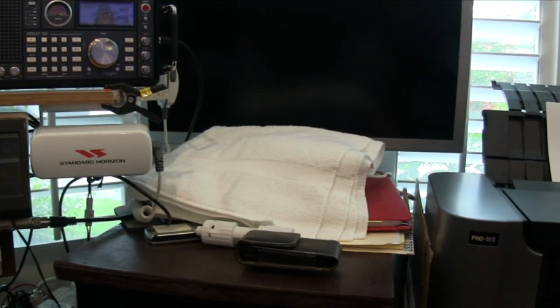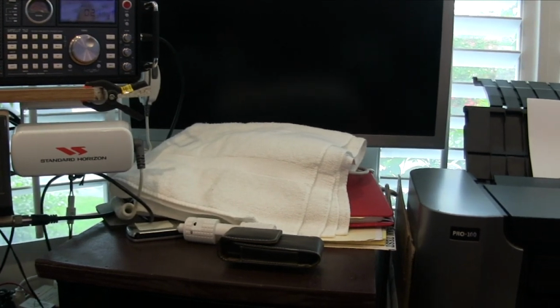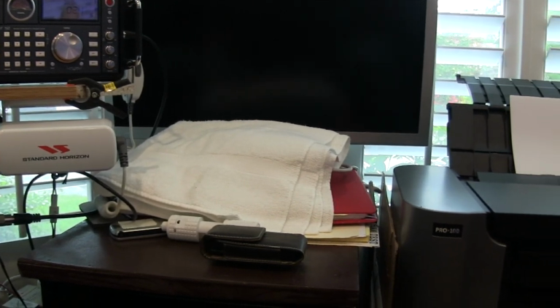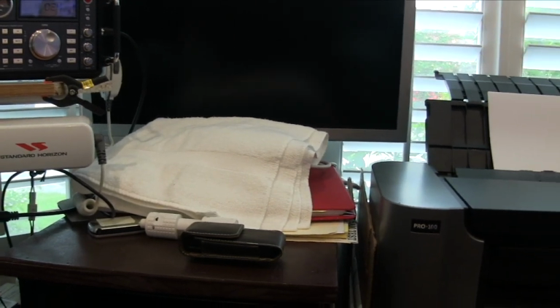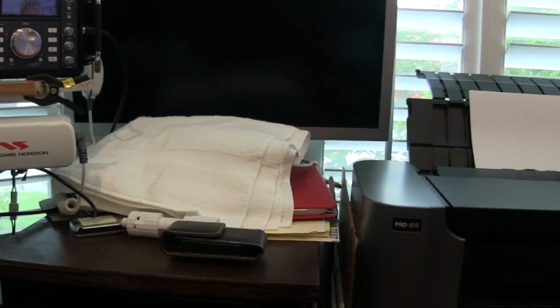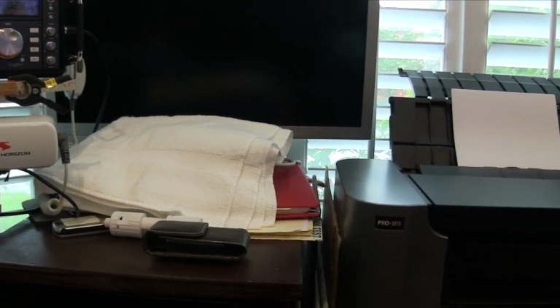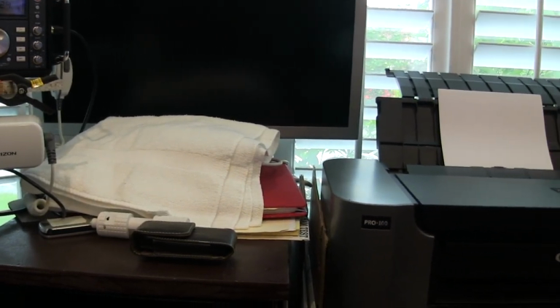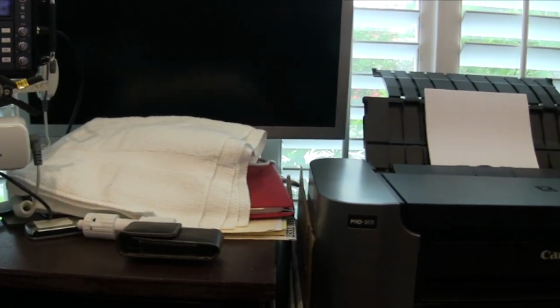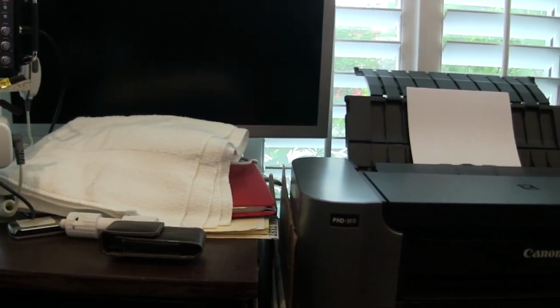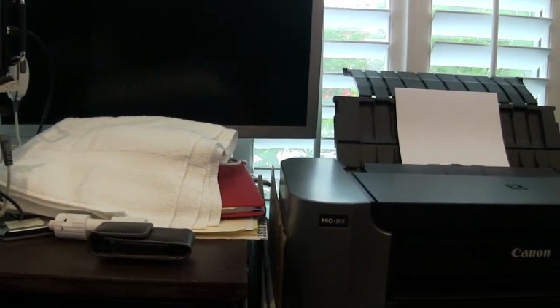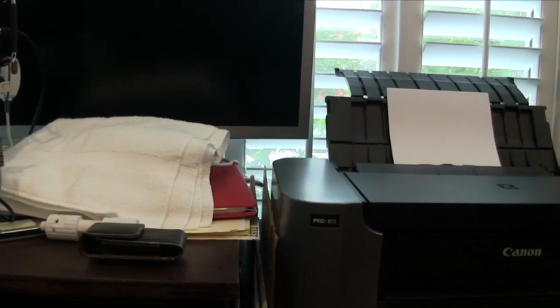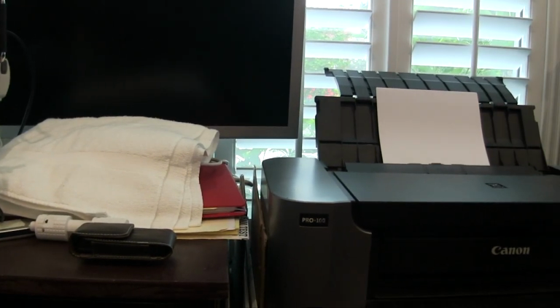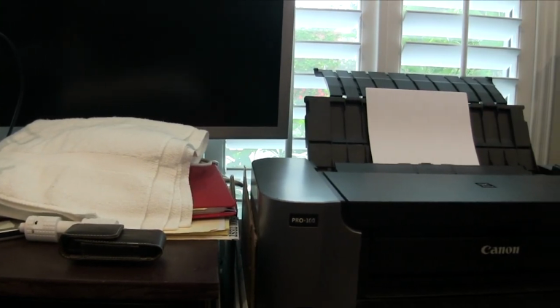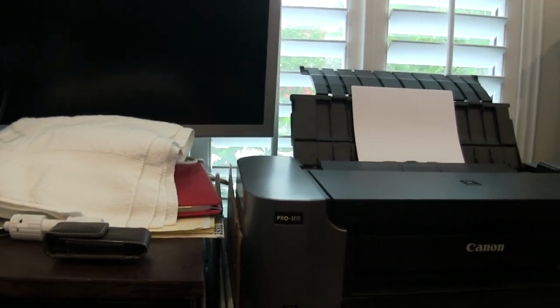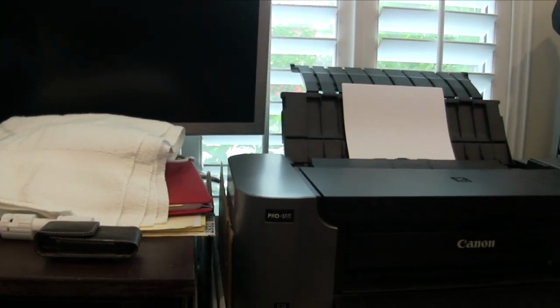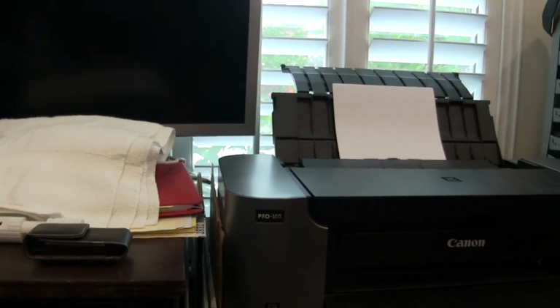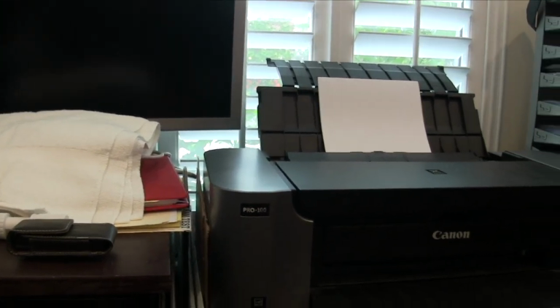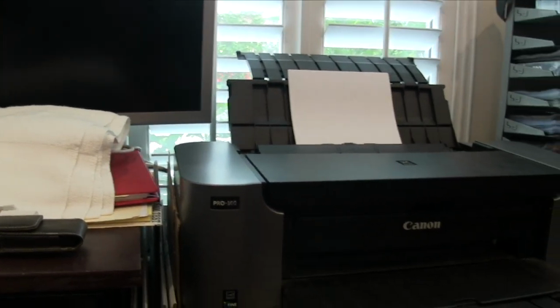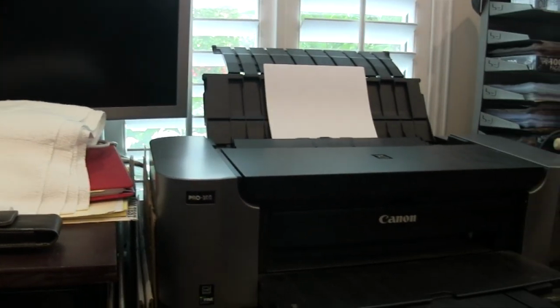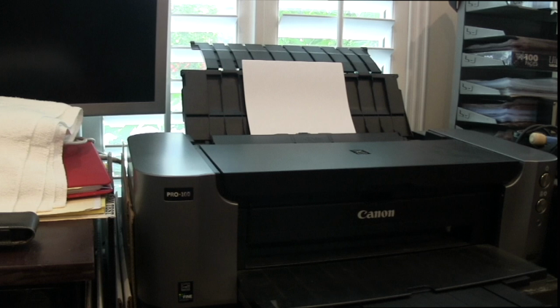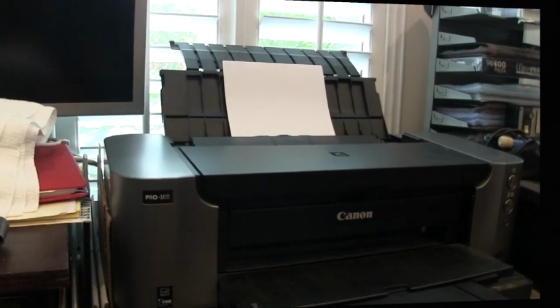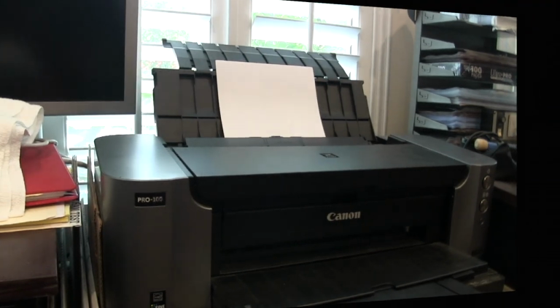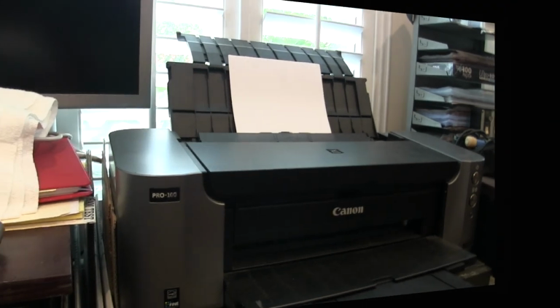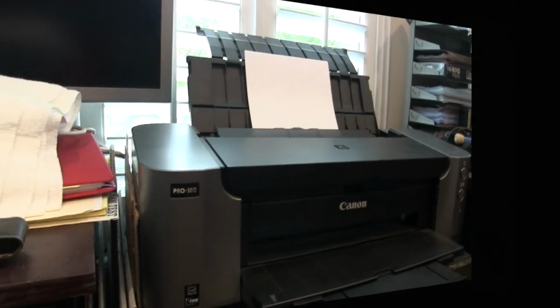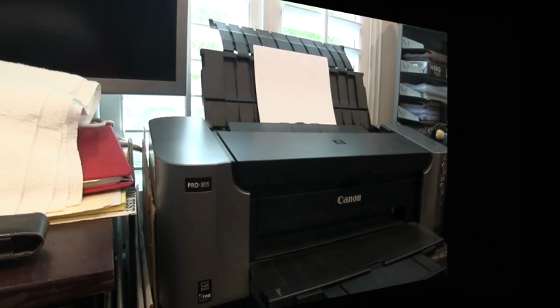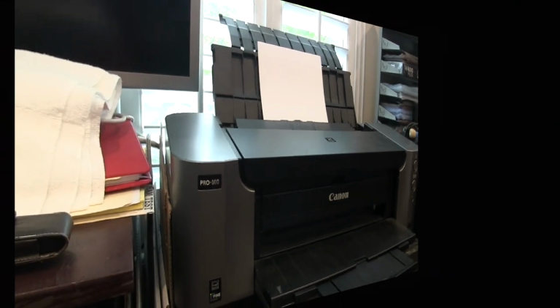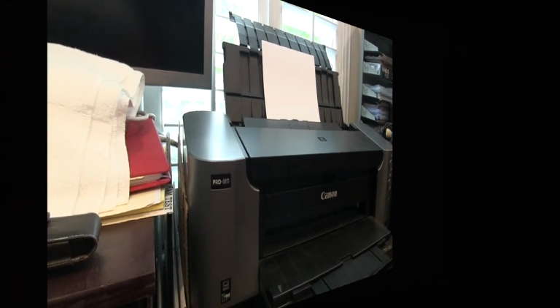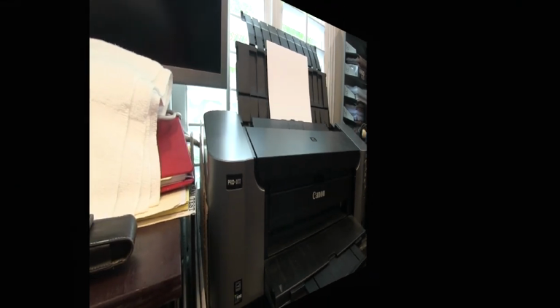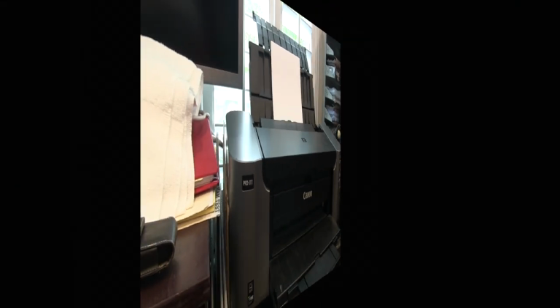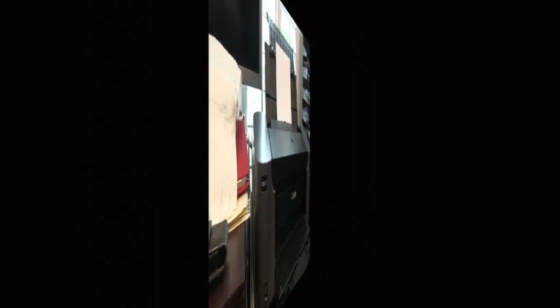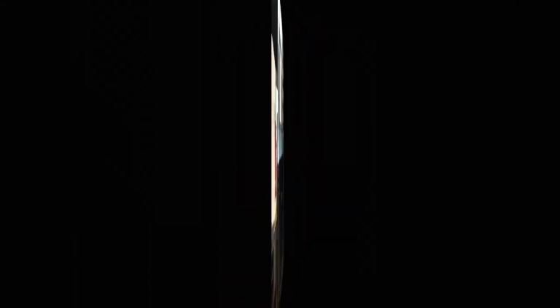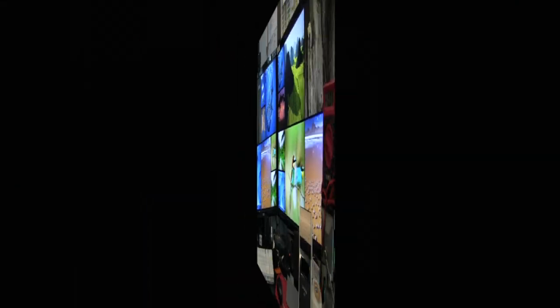My main color printer is a Canon Pro 100 wide-carriage printer, and that's what I use mostly.